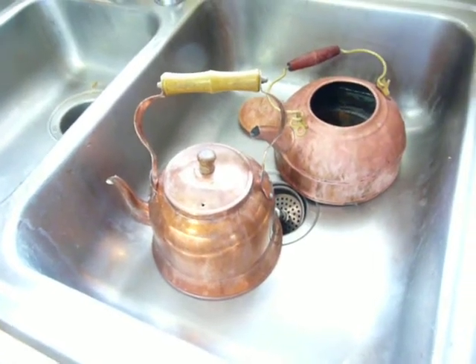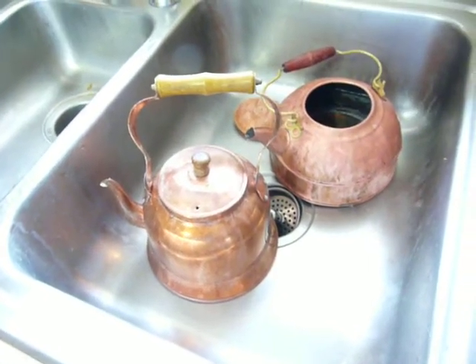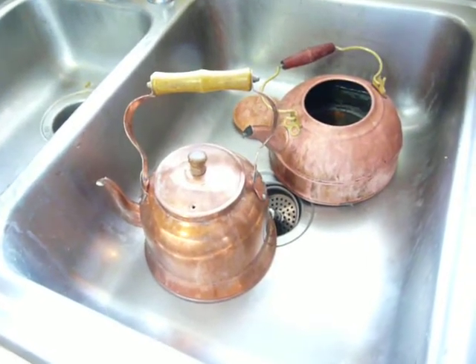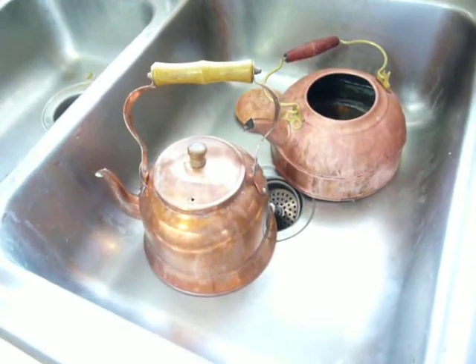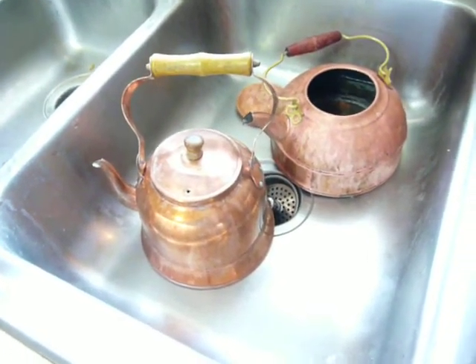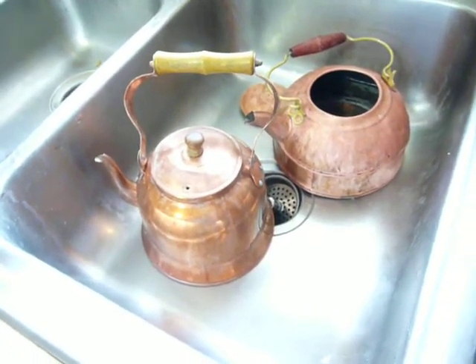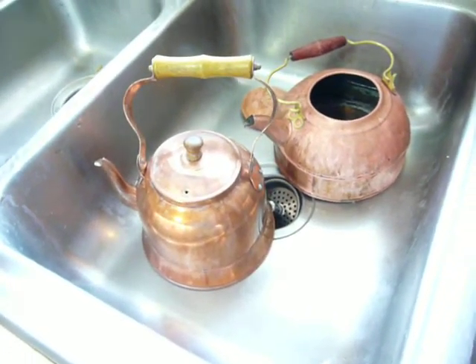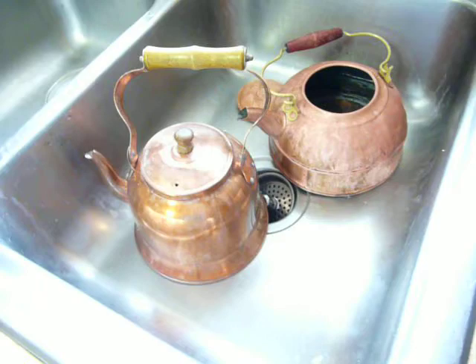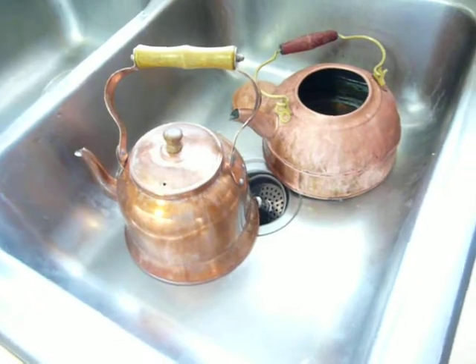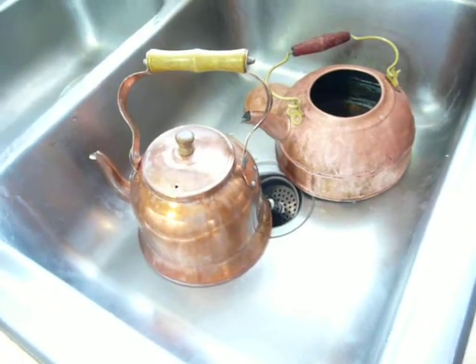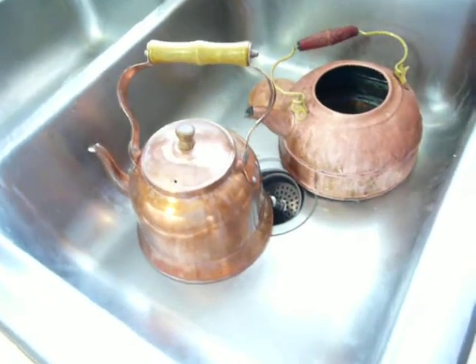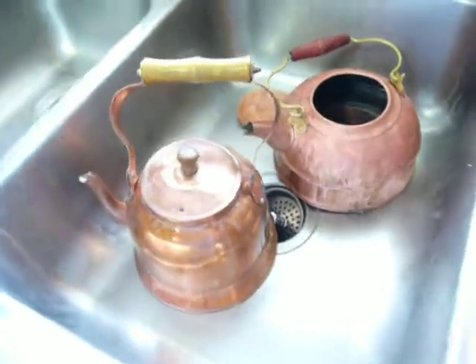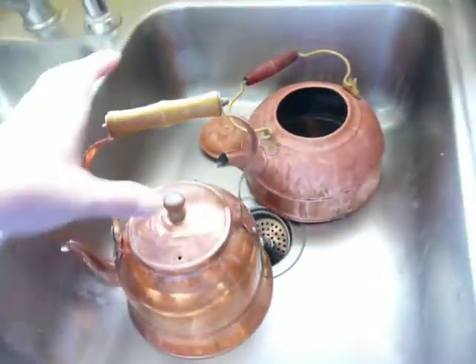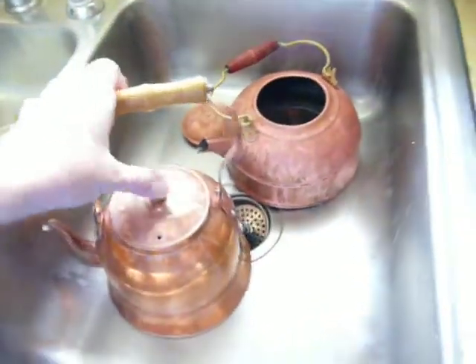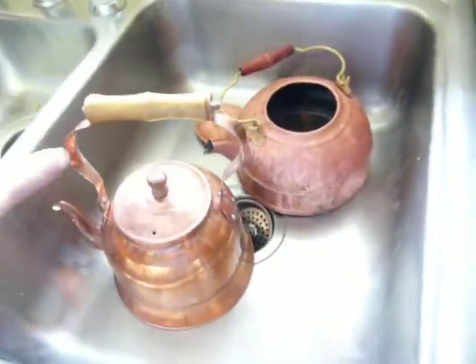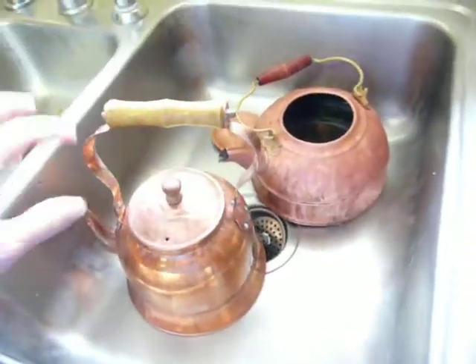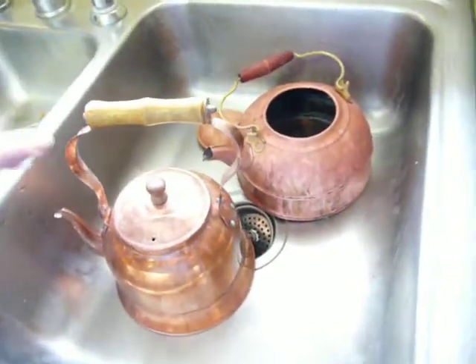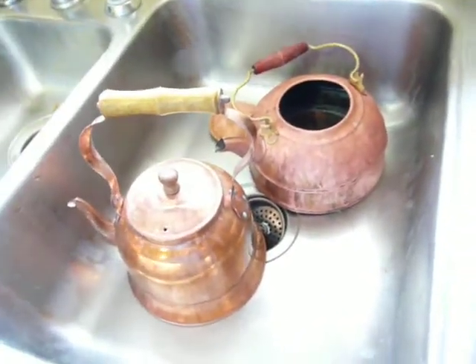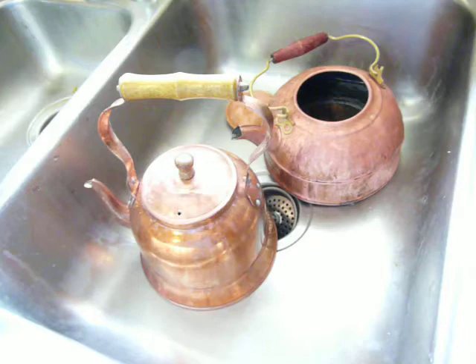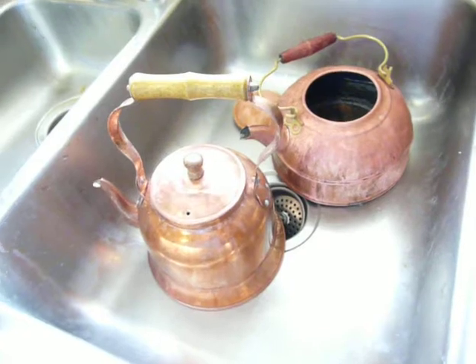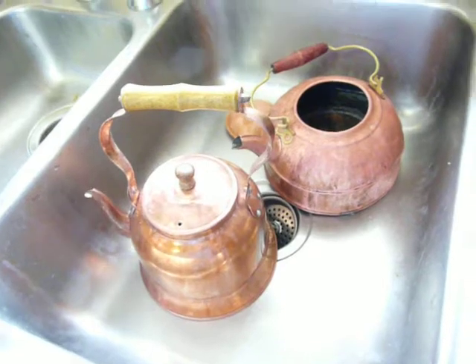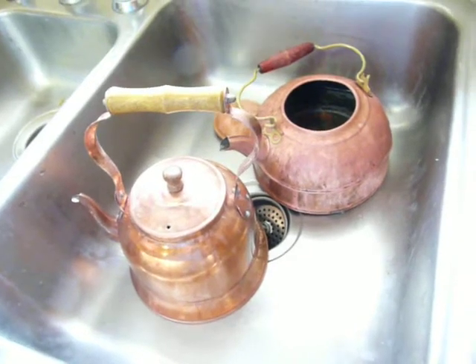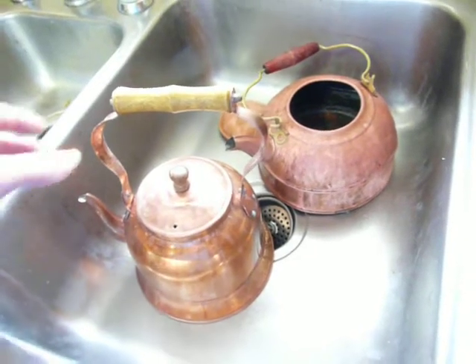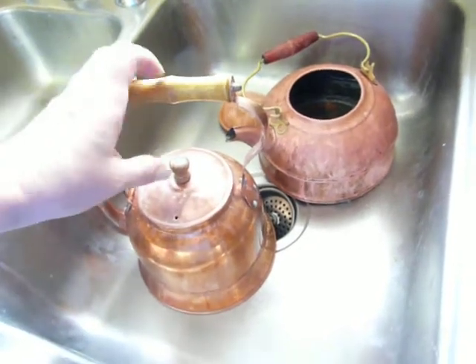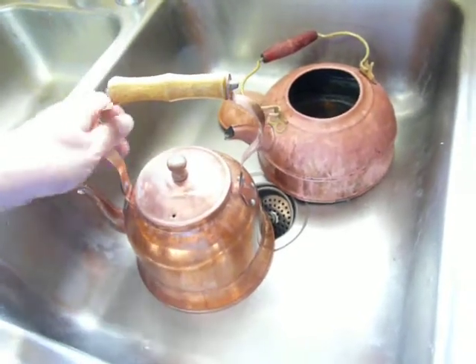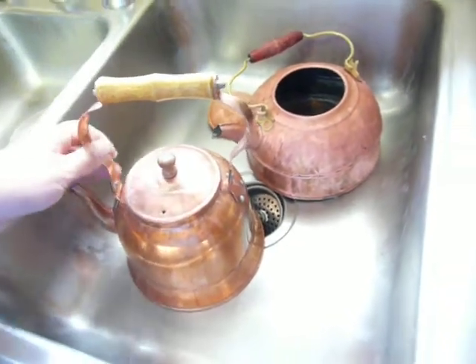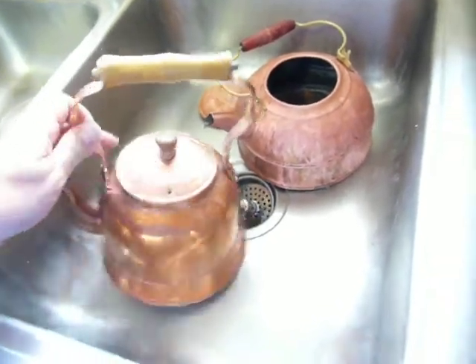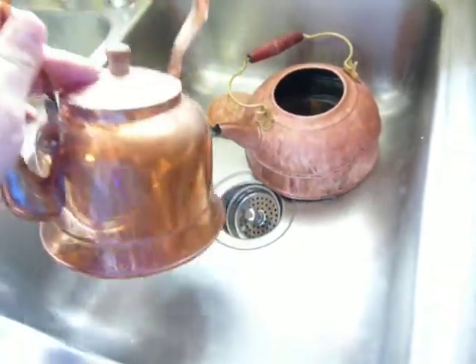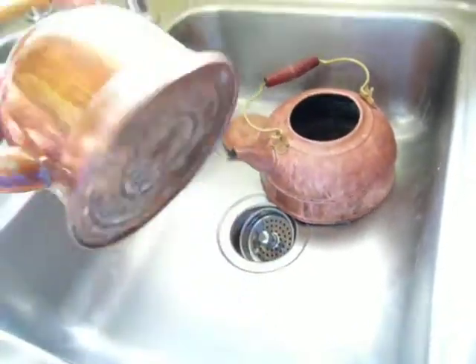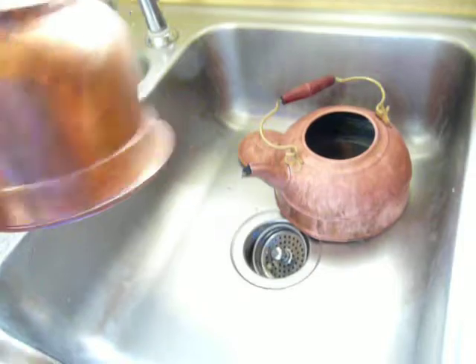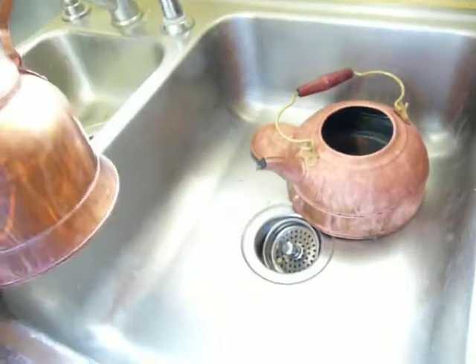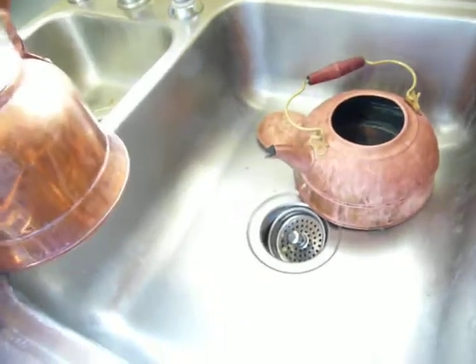Today I'm going to show you how I get tarnish and water deposits off of copper tea kettles. I'm sure it would work for stainless steel or any other solid metal. You wouldn't want to do a plated one.